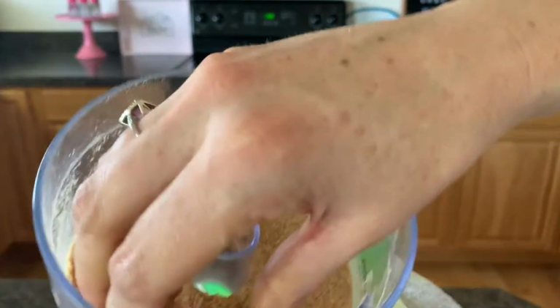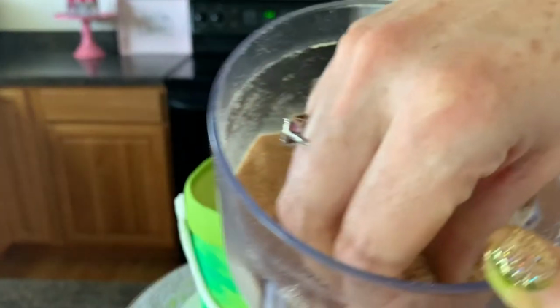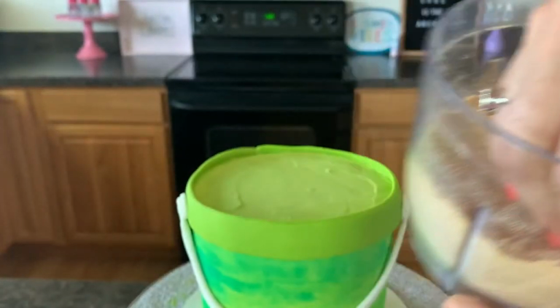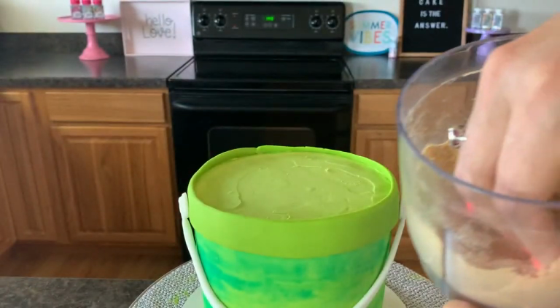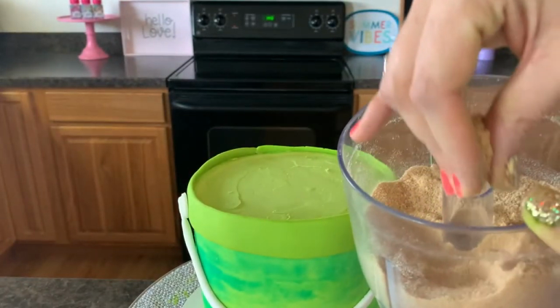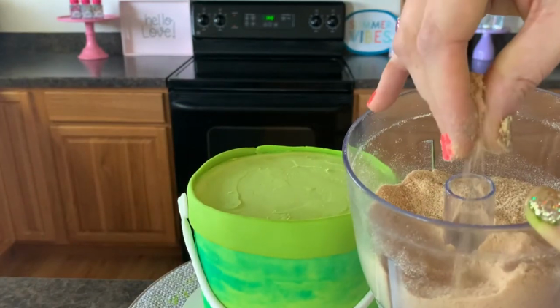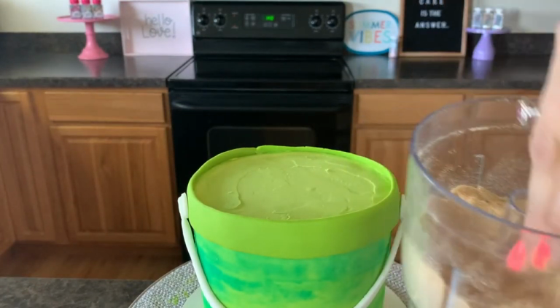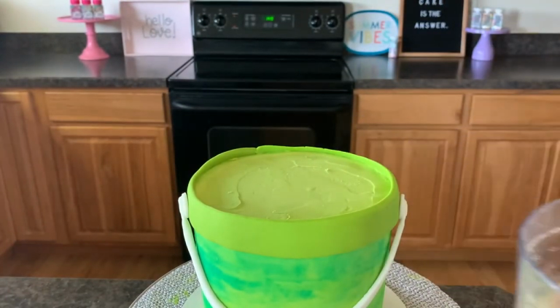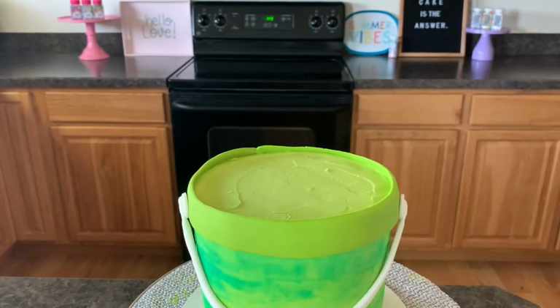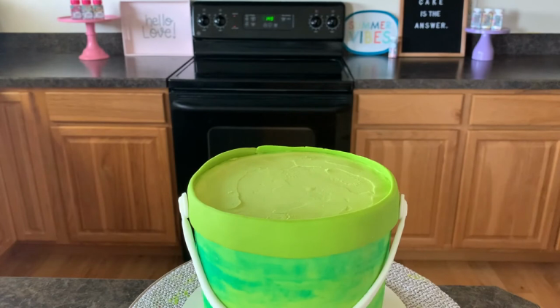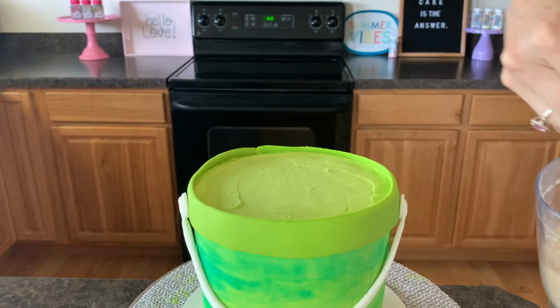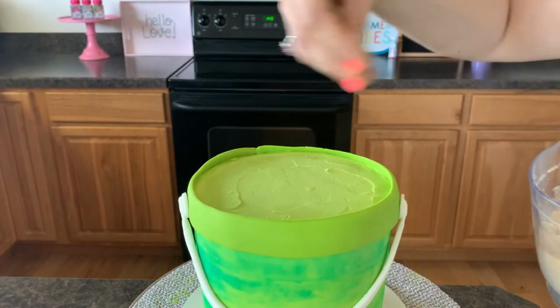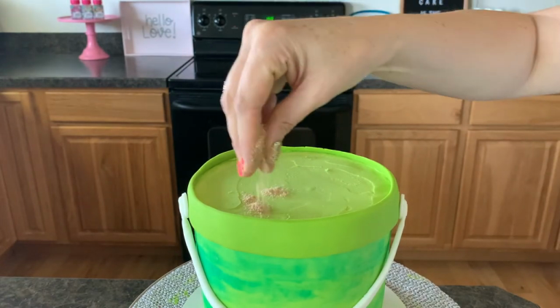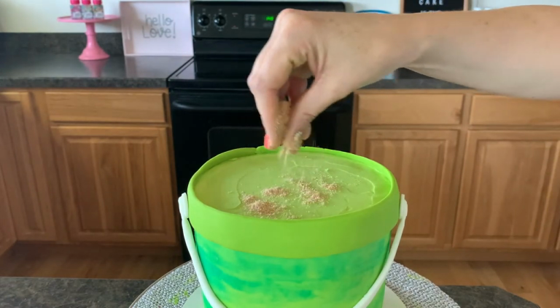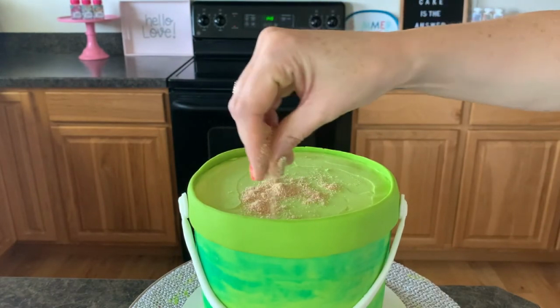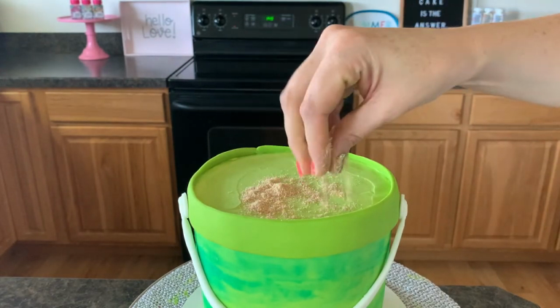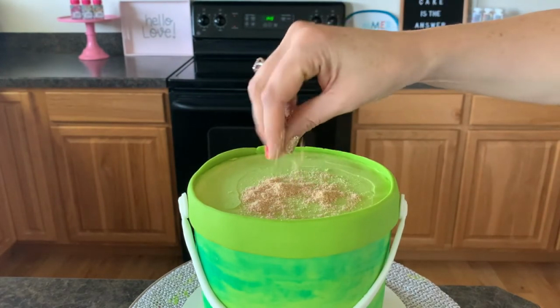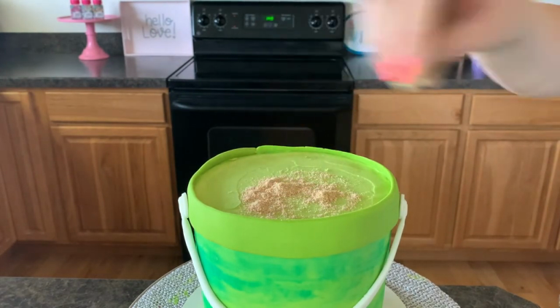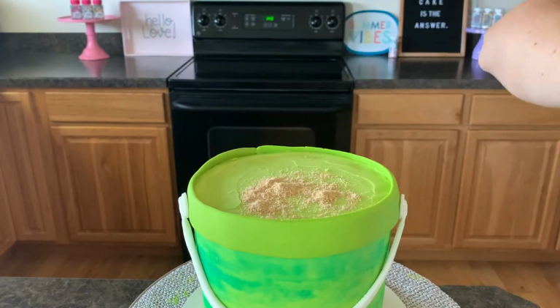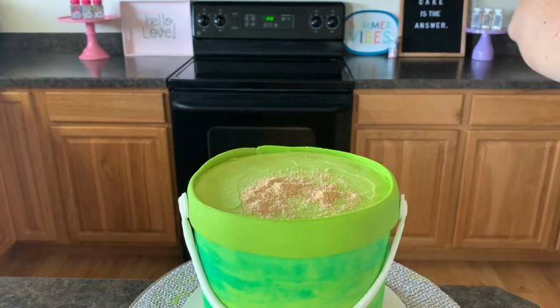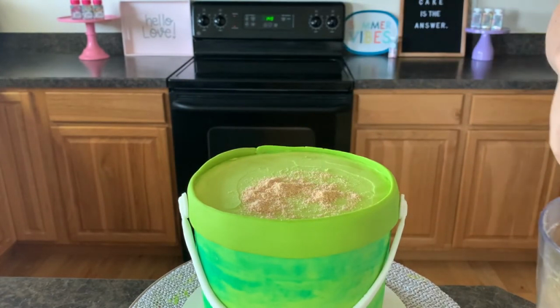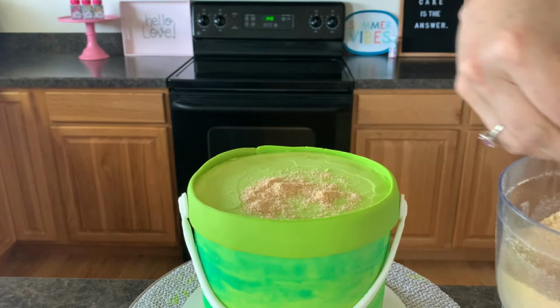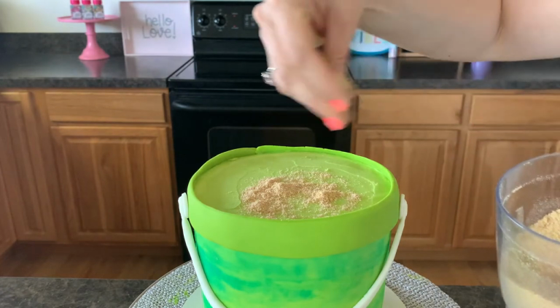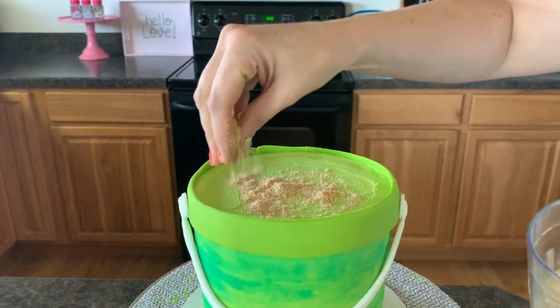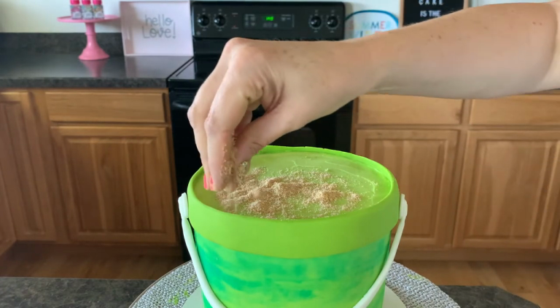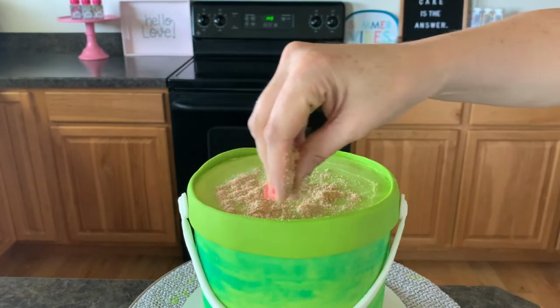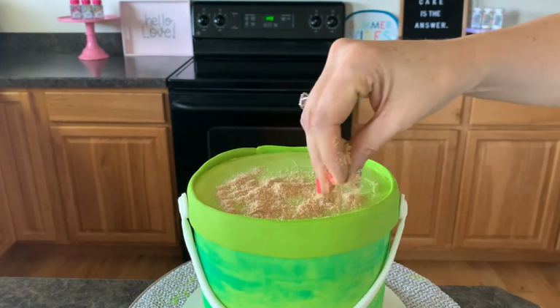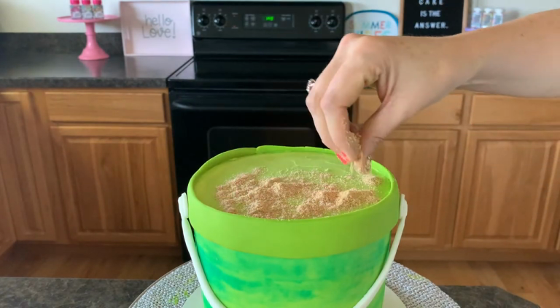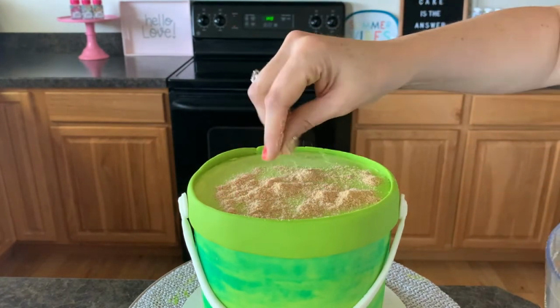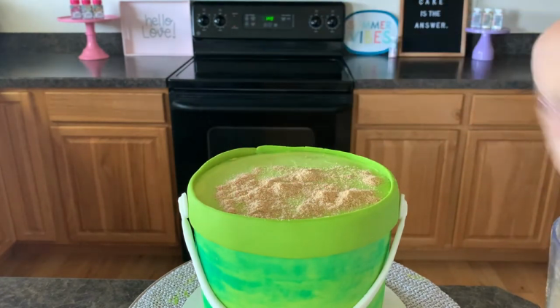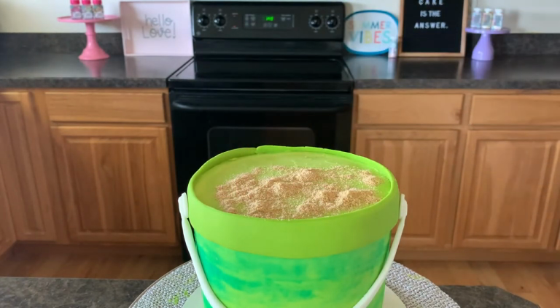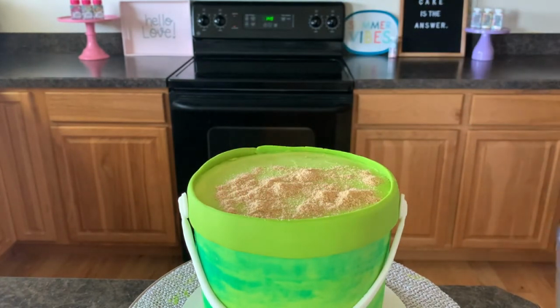We're just gonna fill in the top of this cake with all this pulverized ground cracker sand. Put as much or as little as you want — I kind of want to make a little pile of sand because it's a bucket, so I'm just gonna pile it up and spread it around.